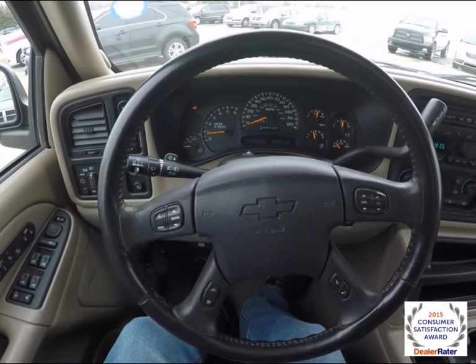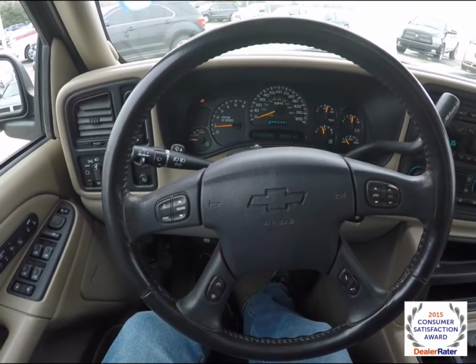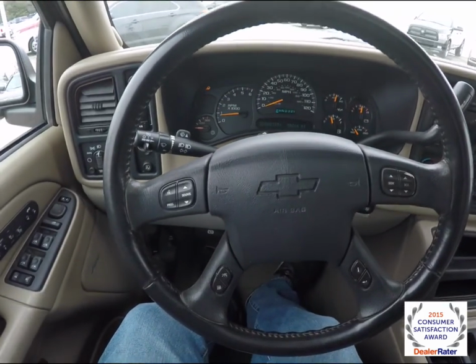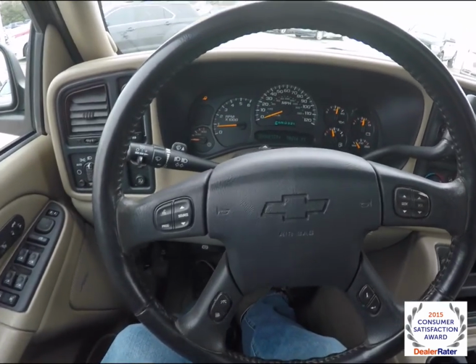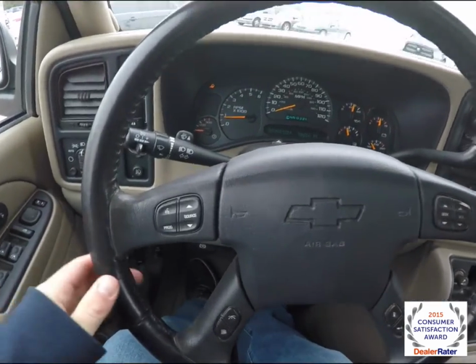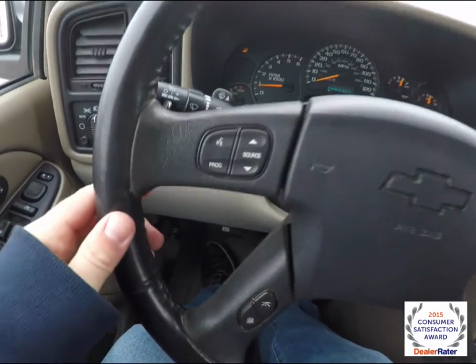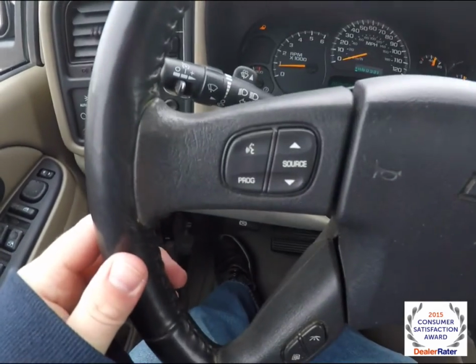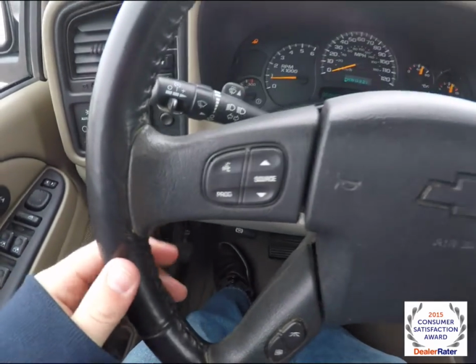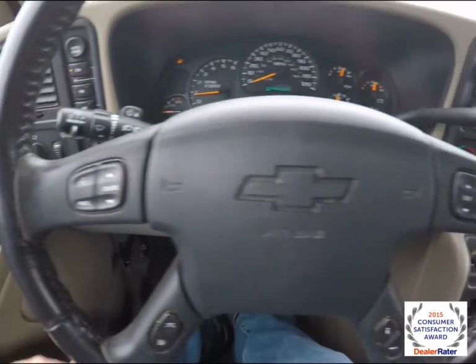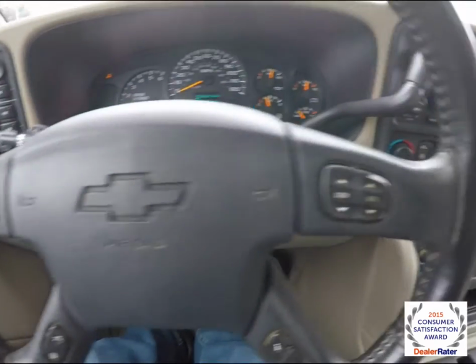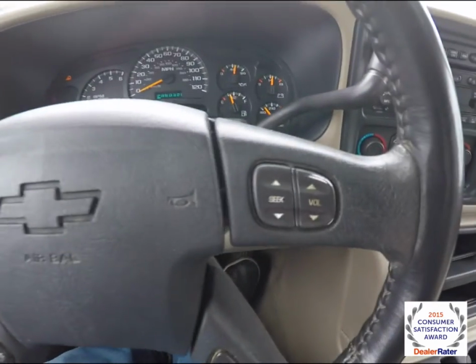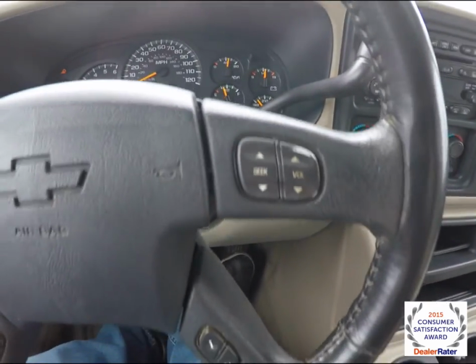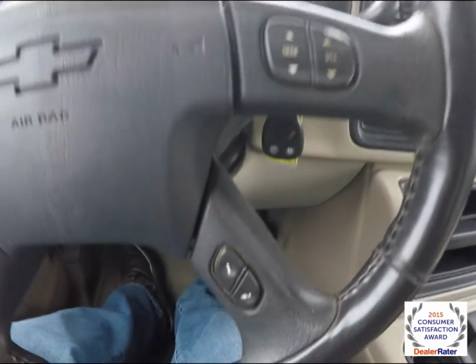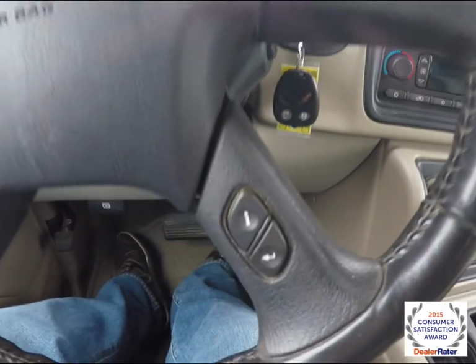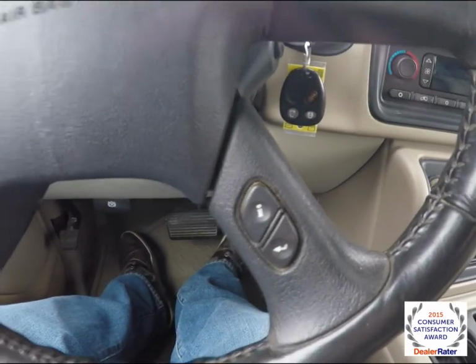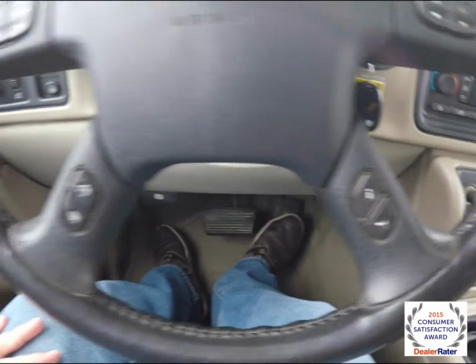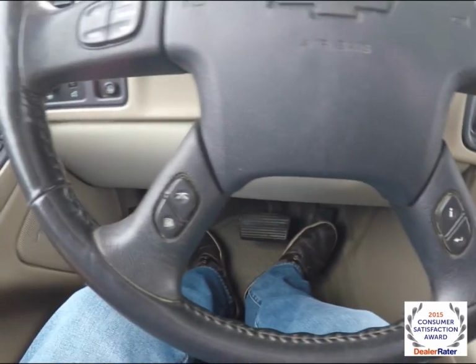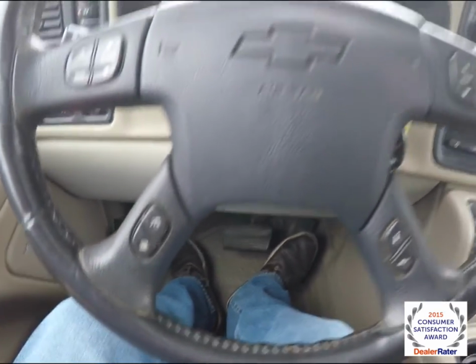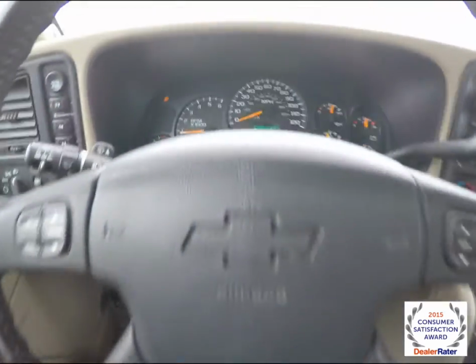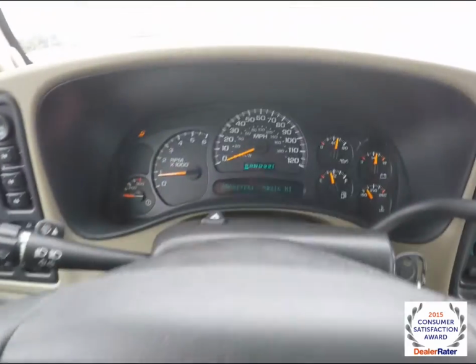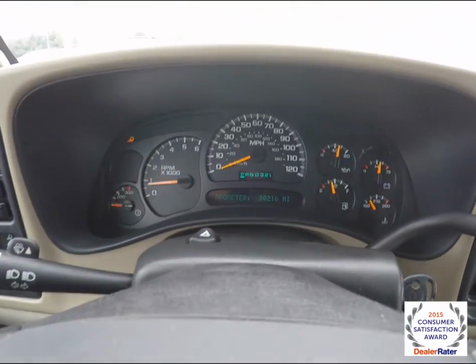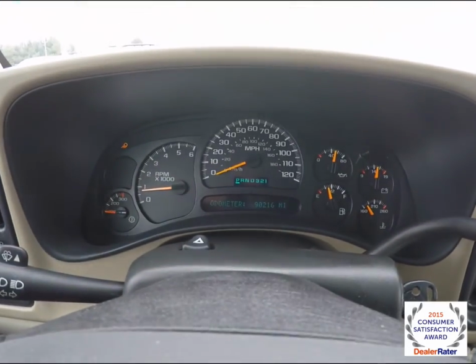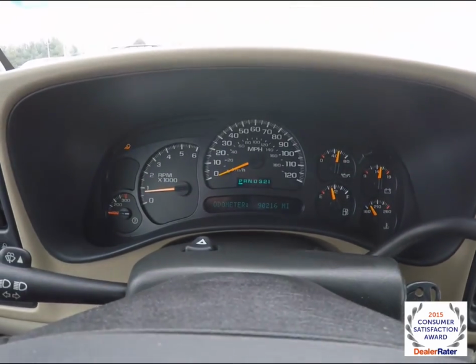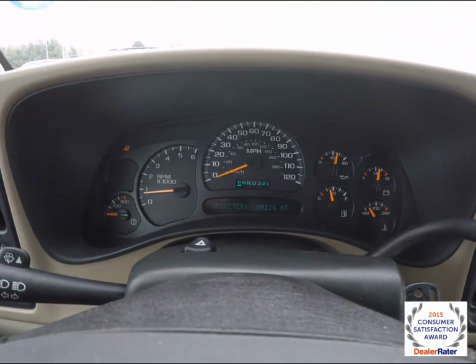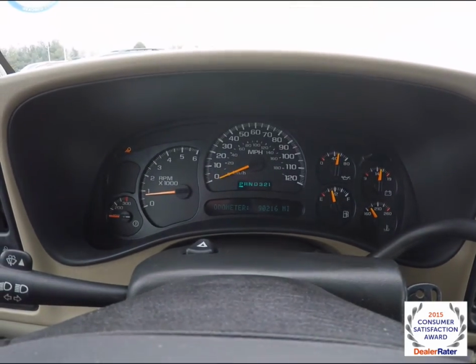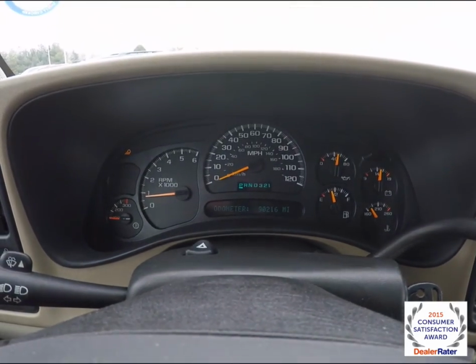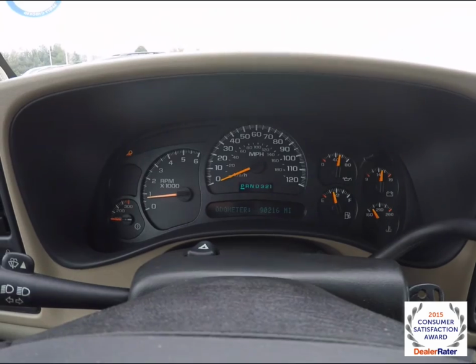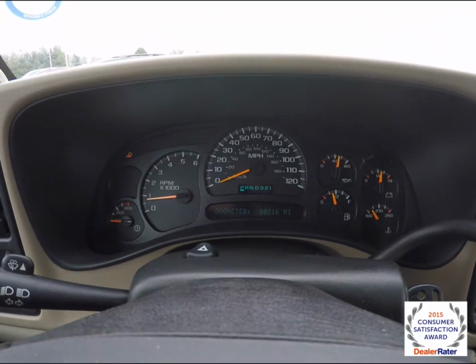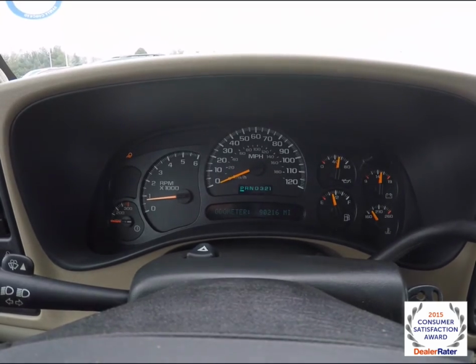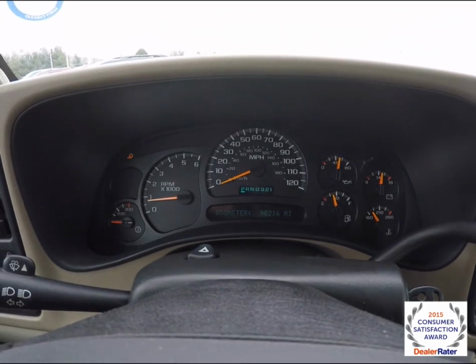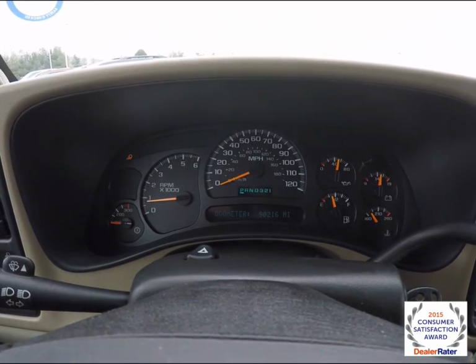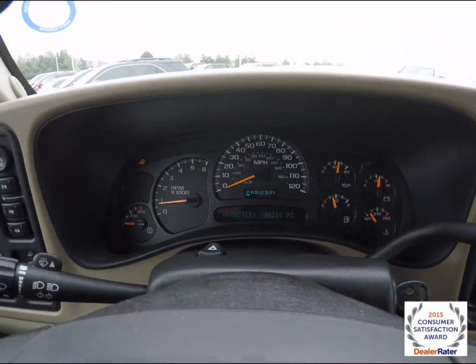Panning through the interior for a little bit more detail — you have audio controls and multi-function controls on the steering wheel as well as a trip computer. It does have a full instrument cluster with a transmission temperature gauge. The vehicle currently has 90,216 miles.